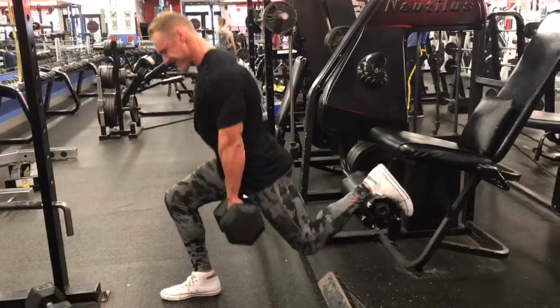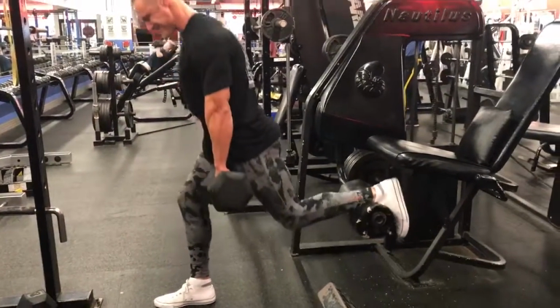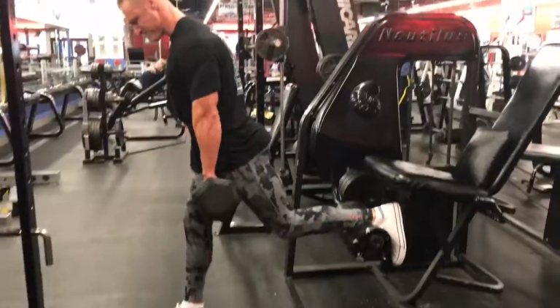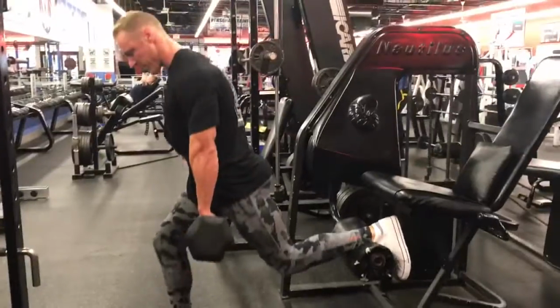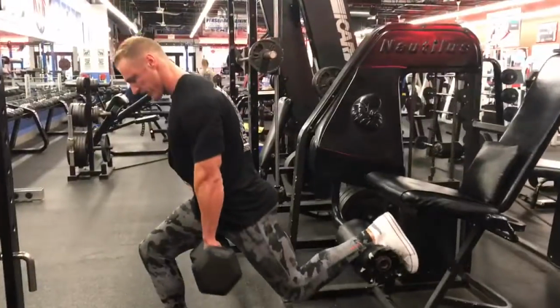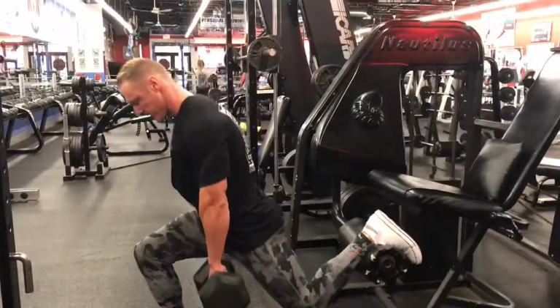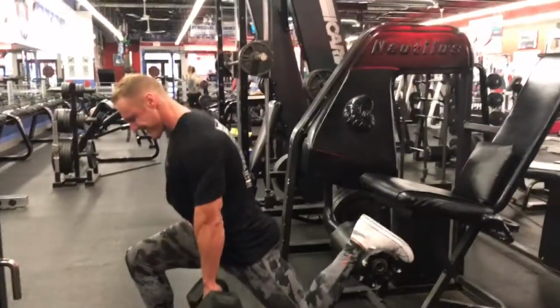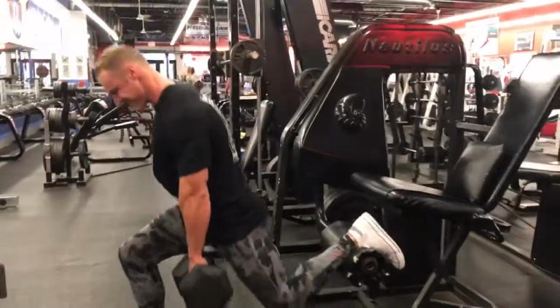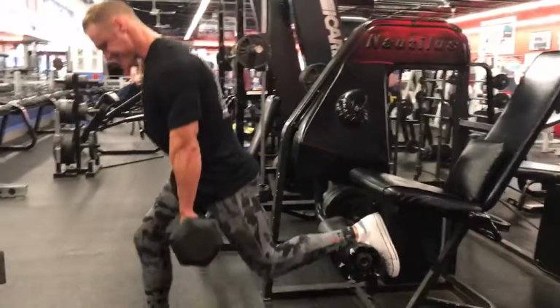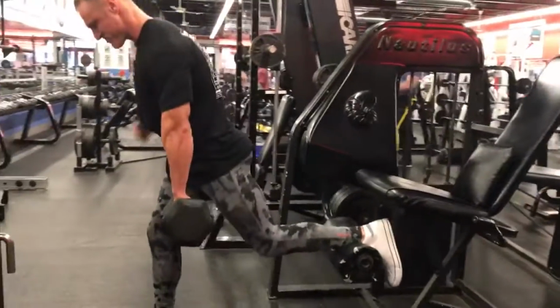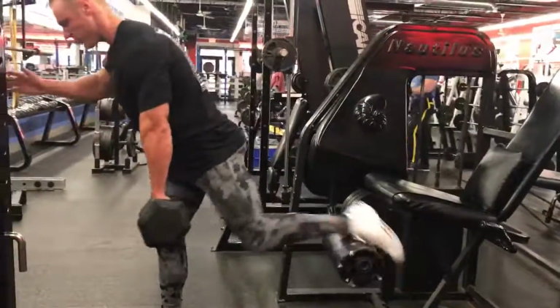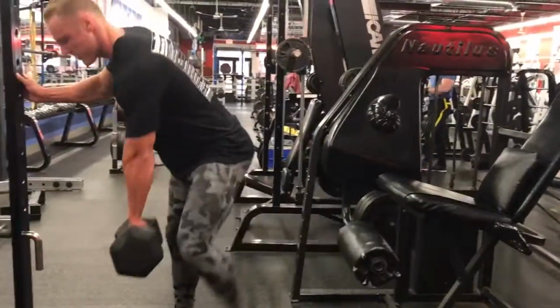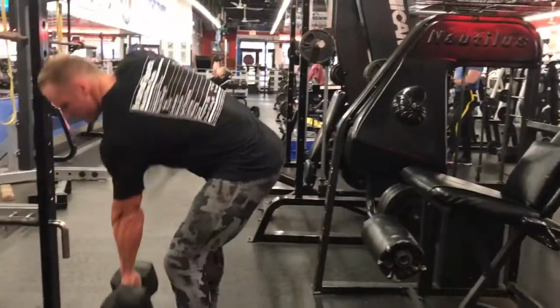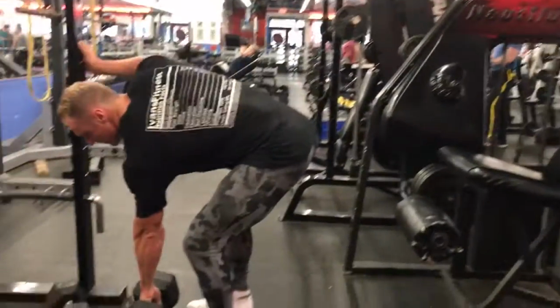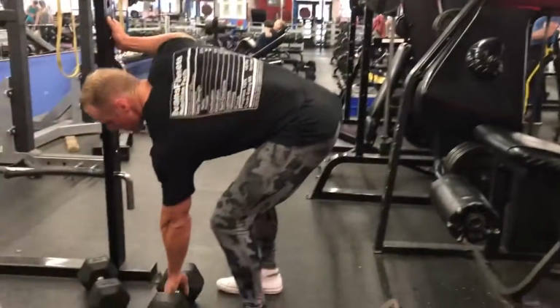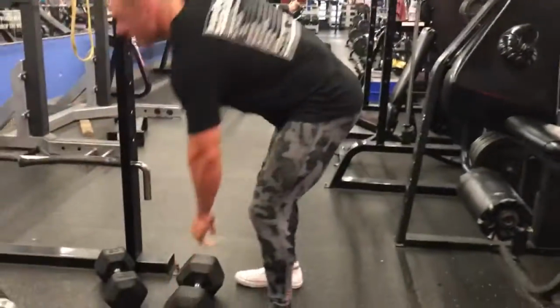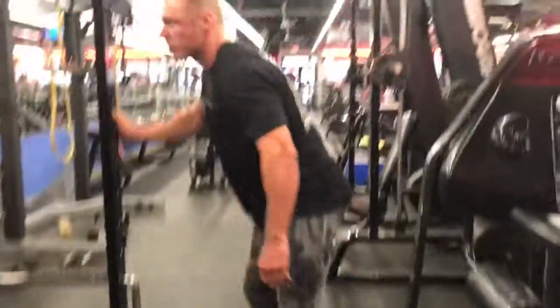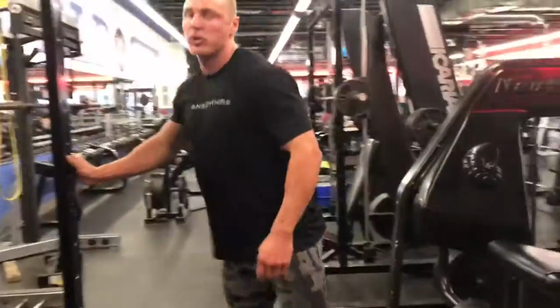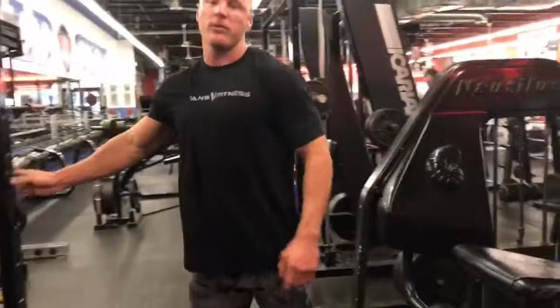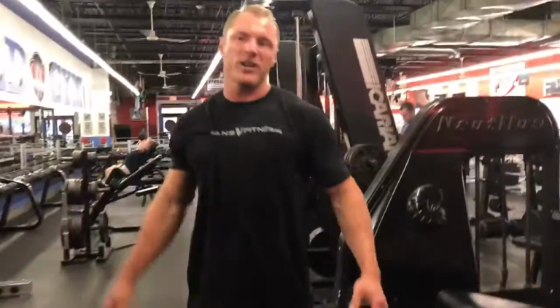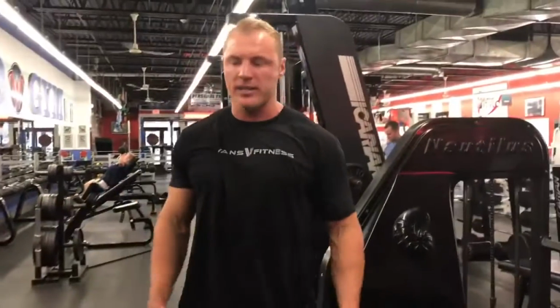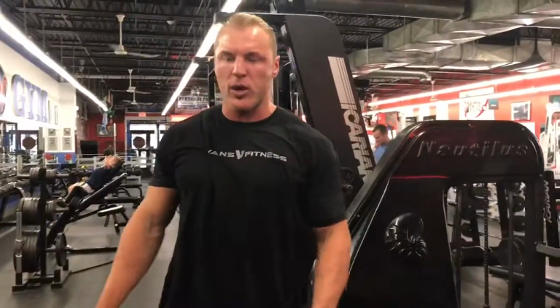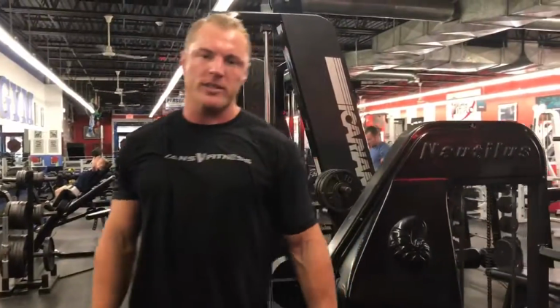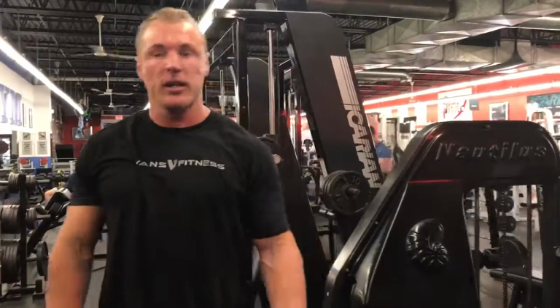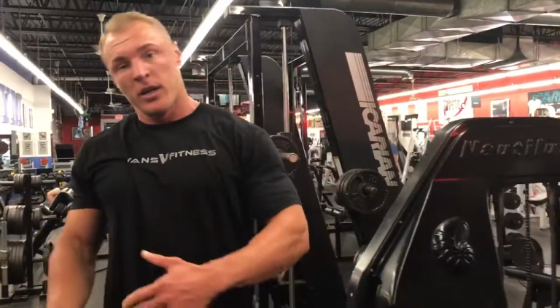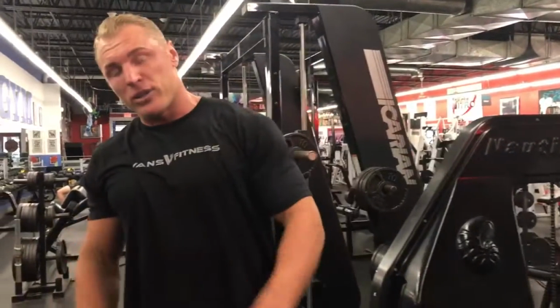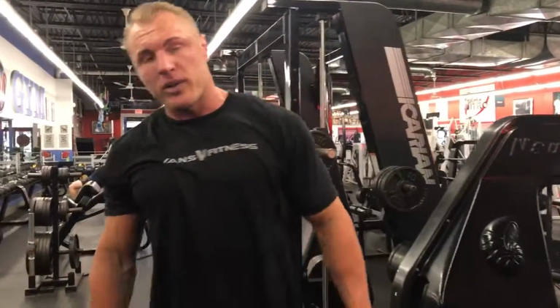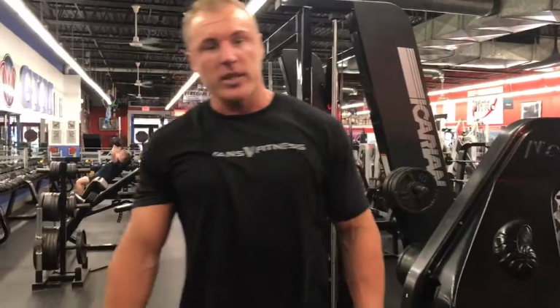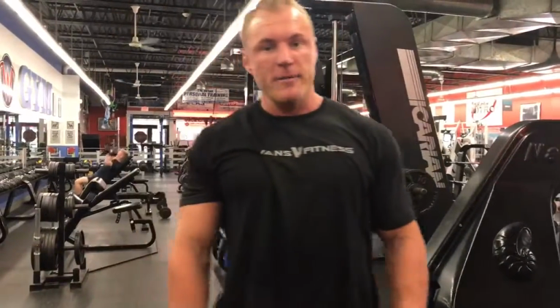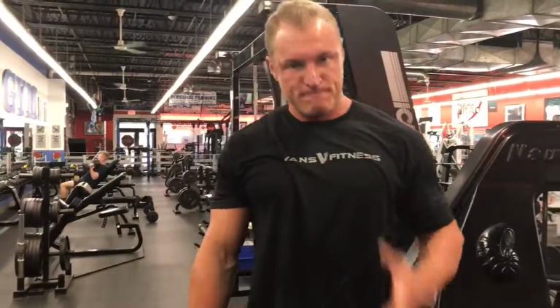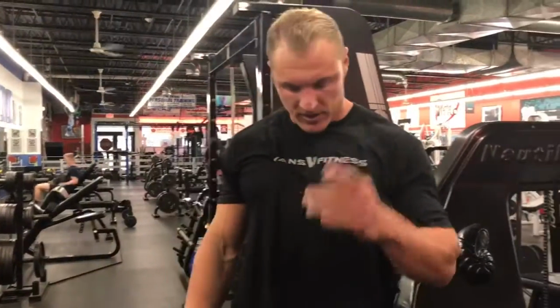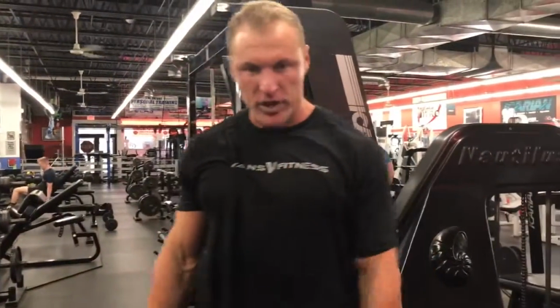Then do twelve on the other side, alright? Give it a try.